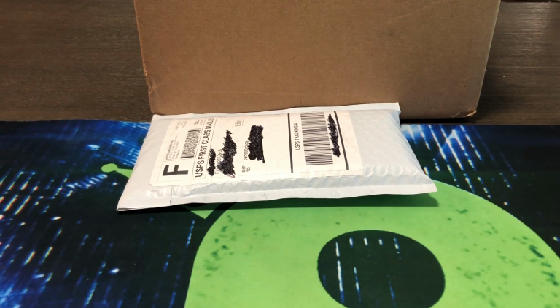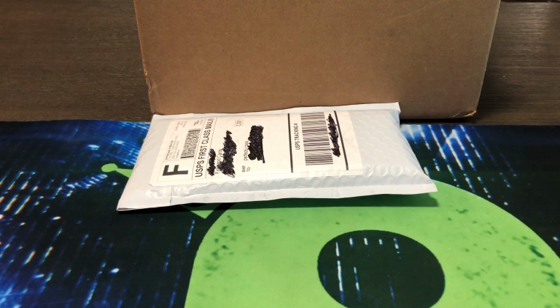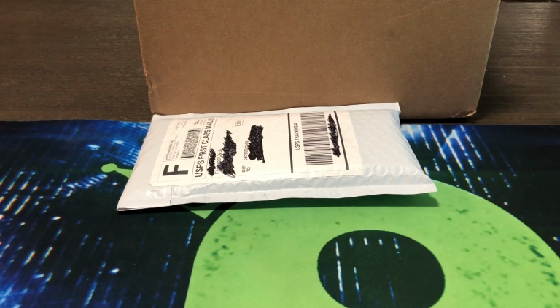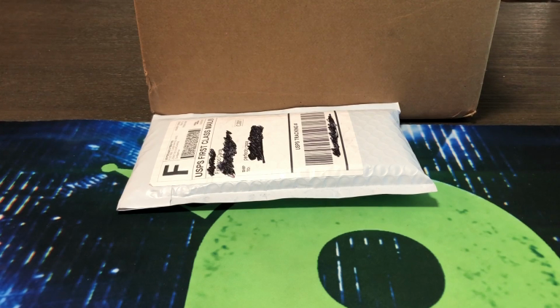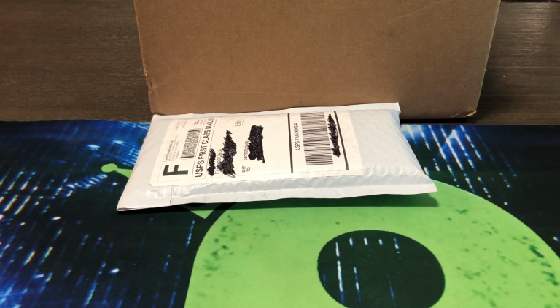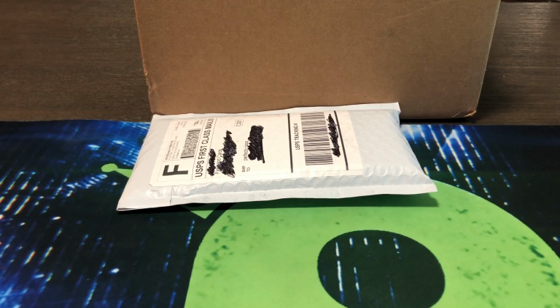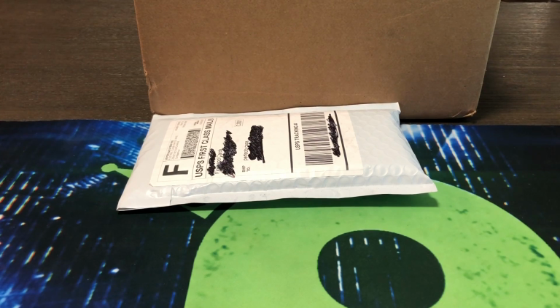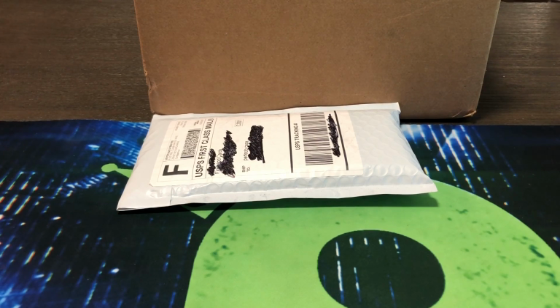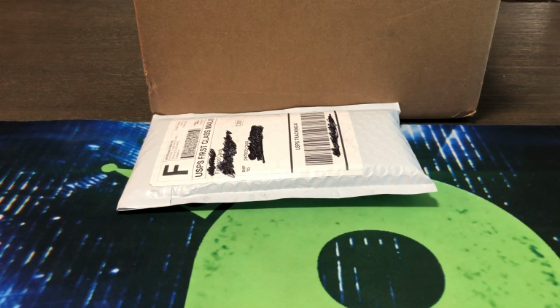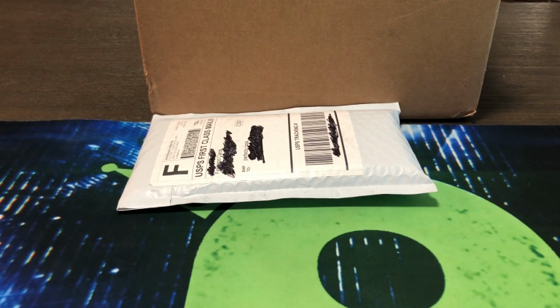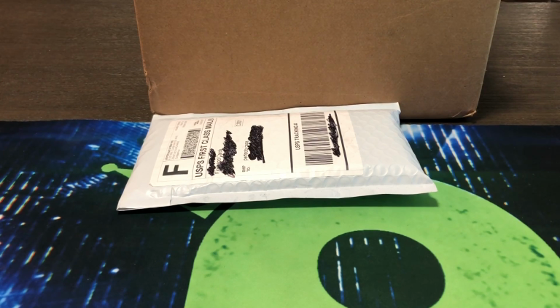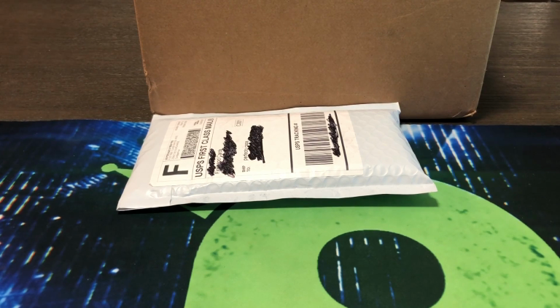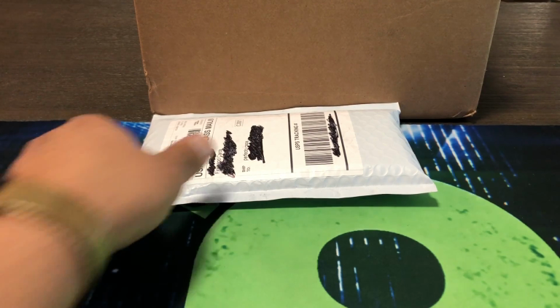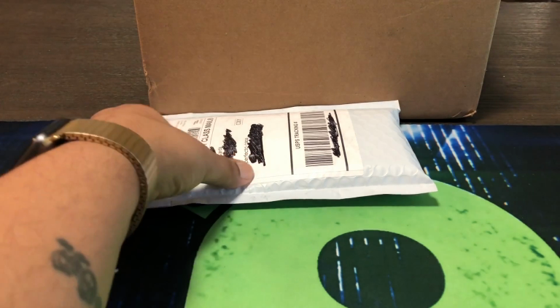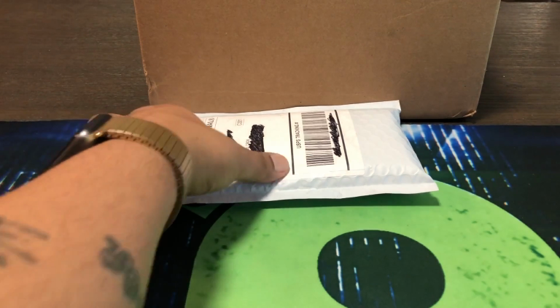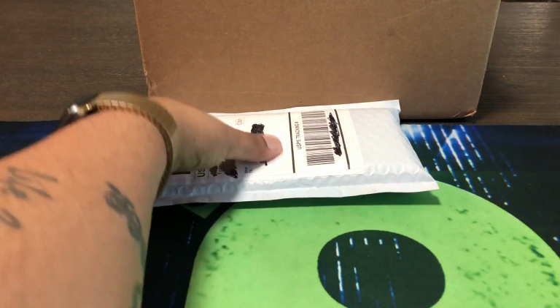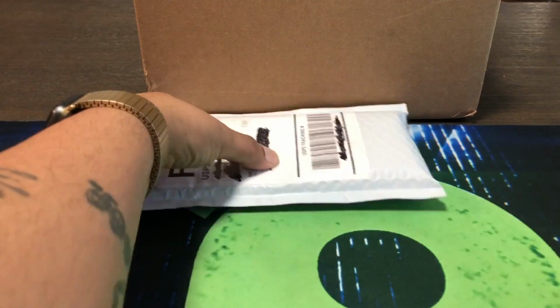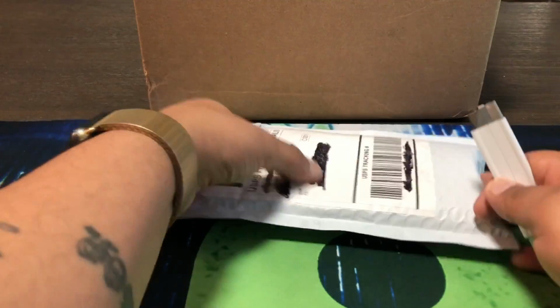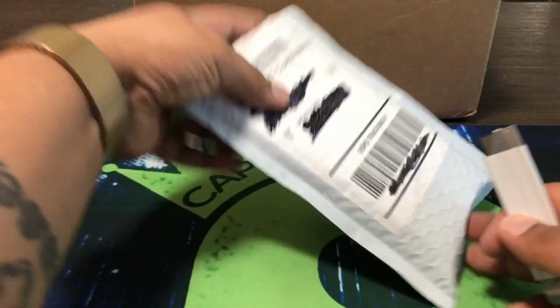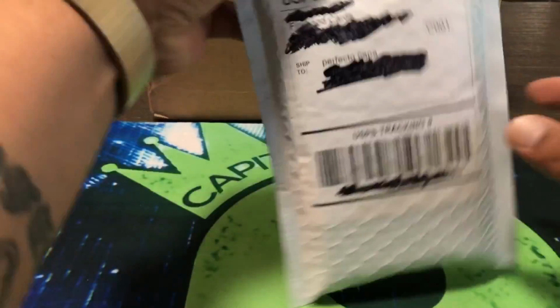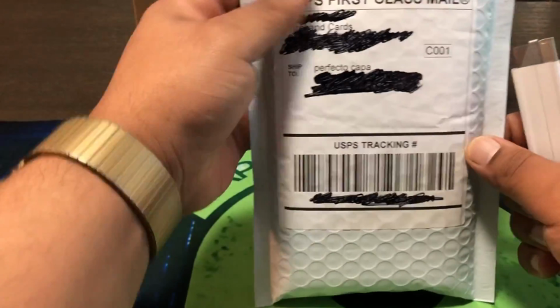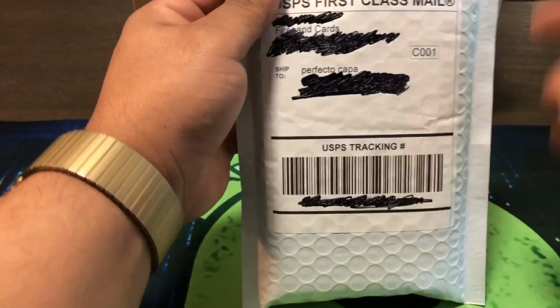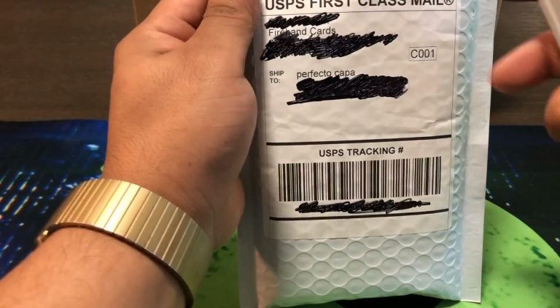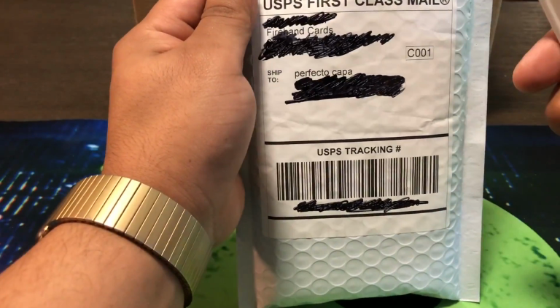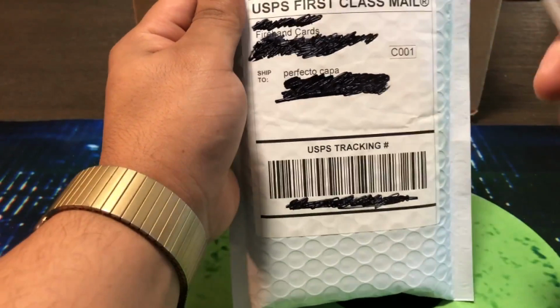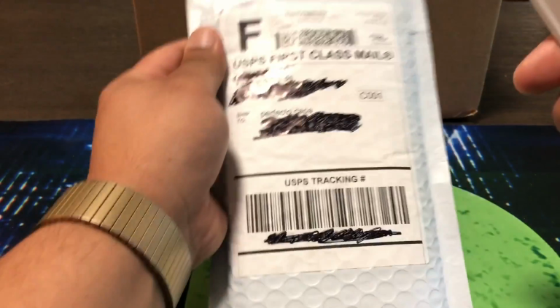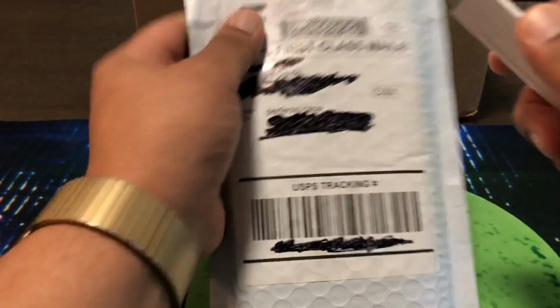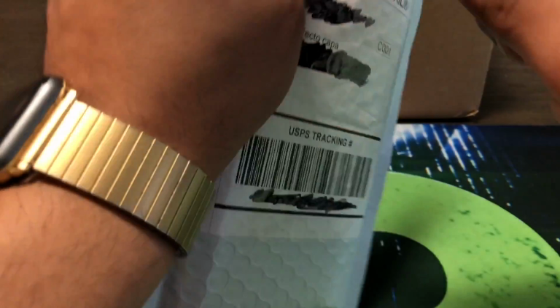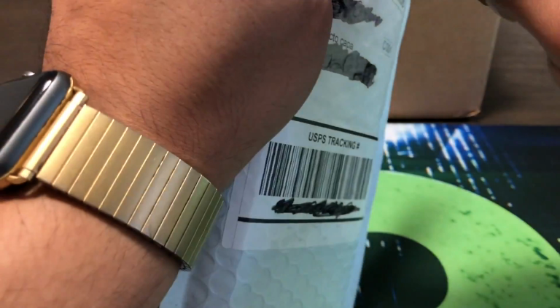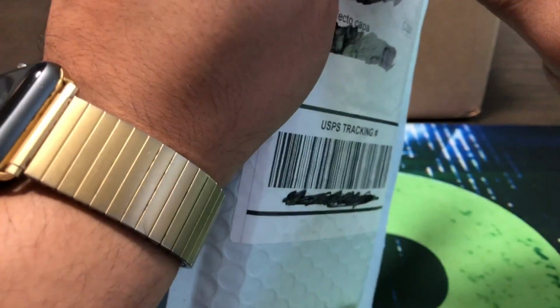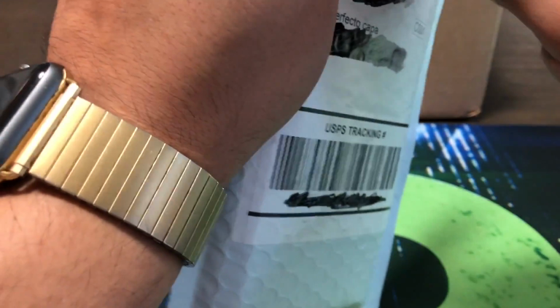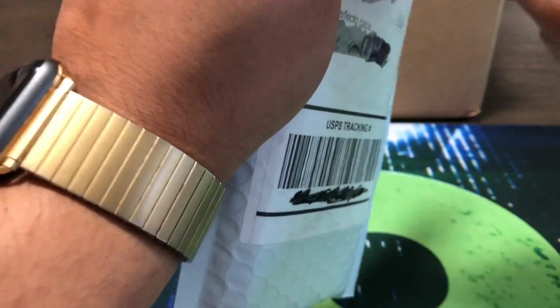If you're interested in some of this, hit me up. Well, let's get into it. First, this is a package from Firehand Cards. I was in a break with them. I actually got this Saturday — today's Monday — so I'm going to do the video today.